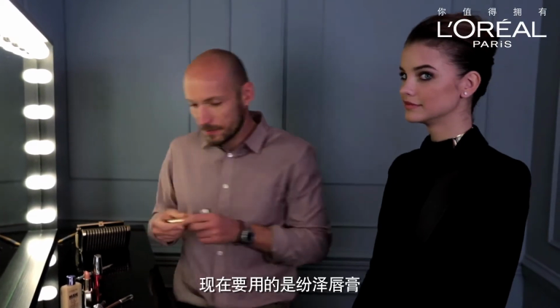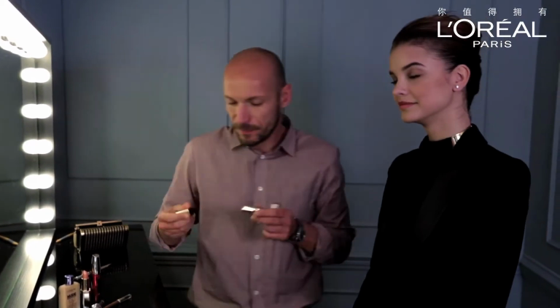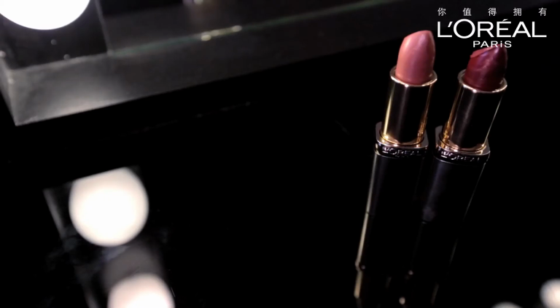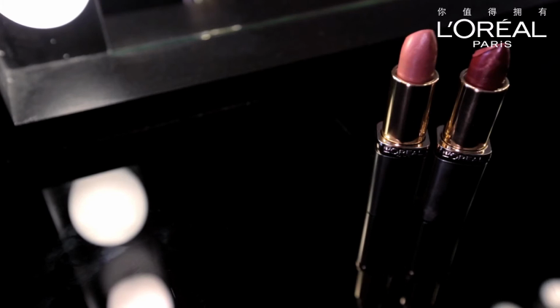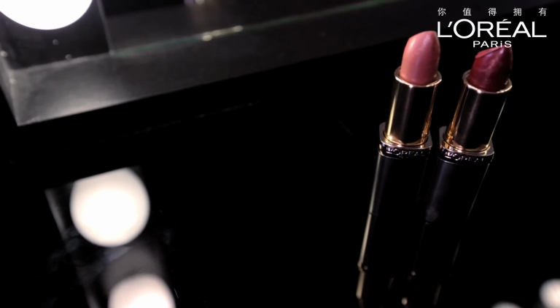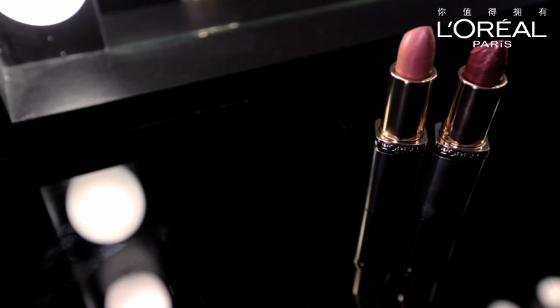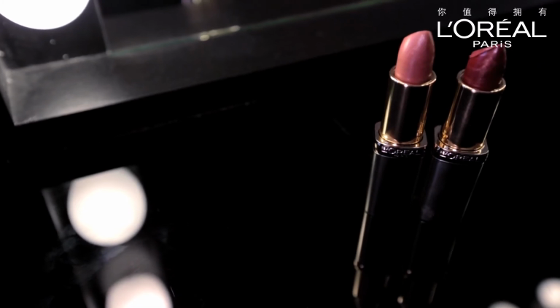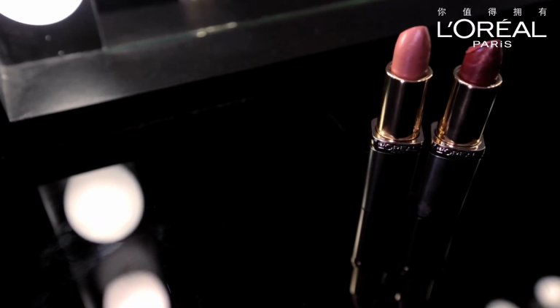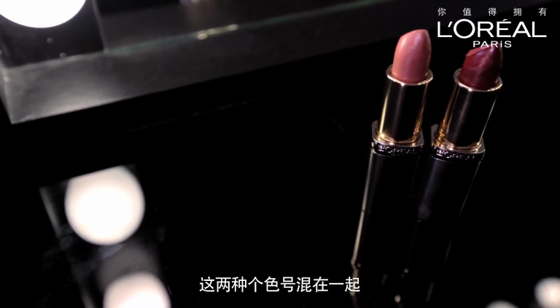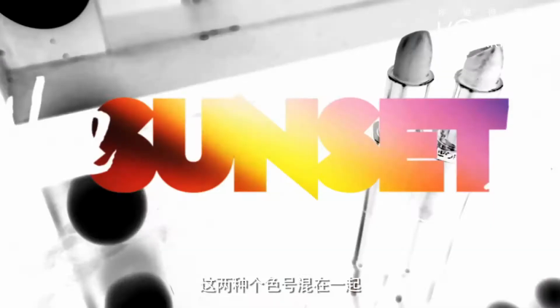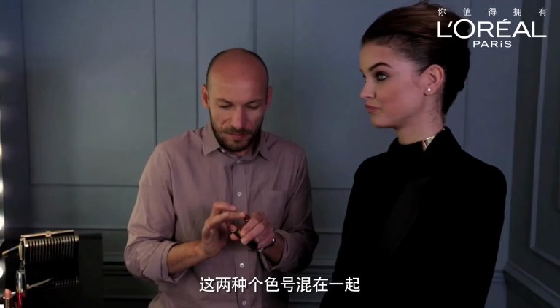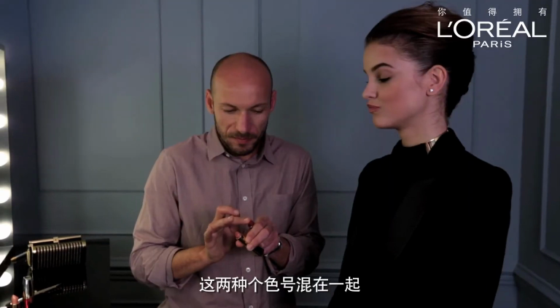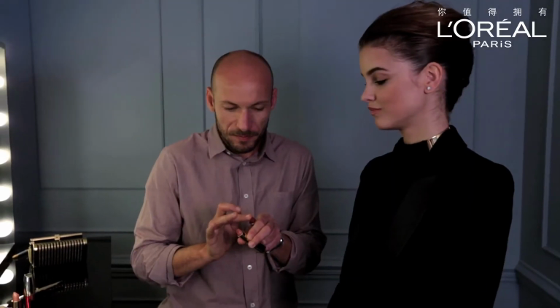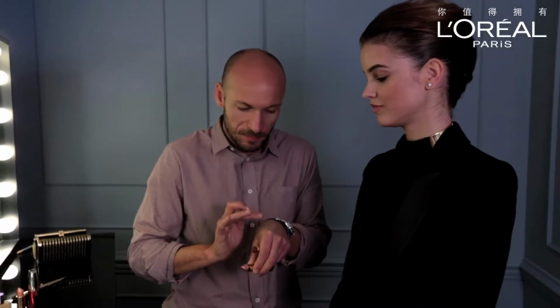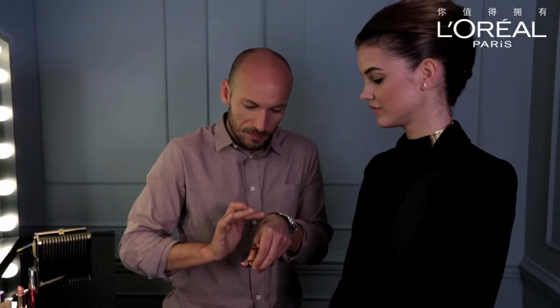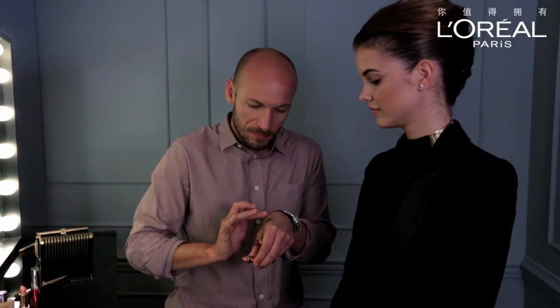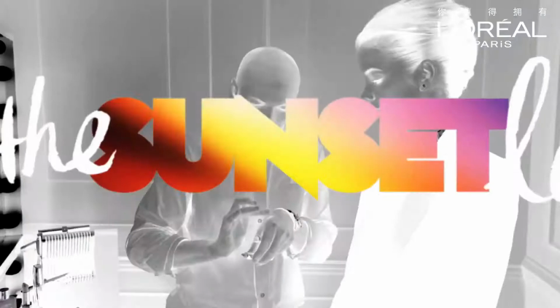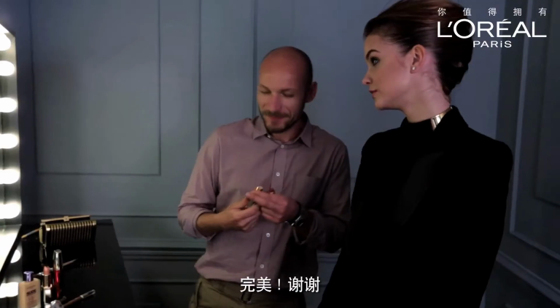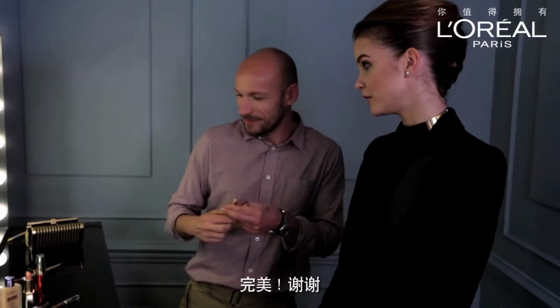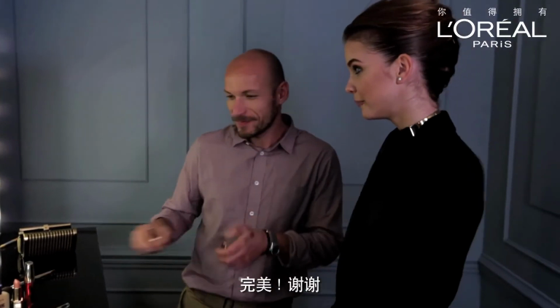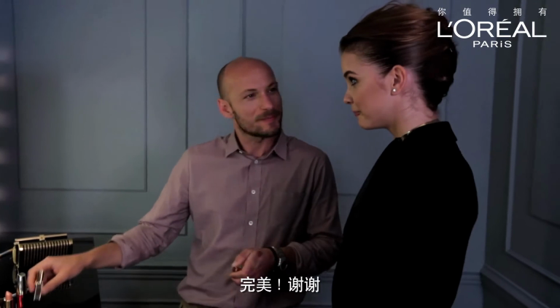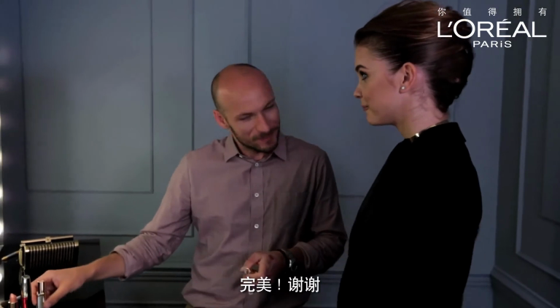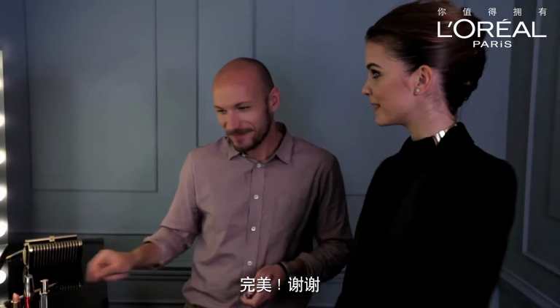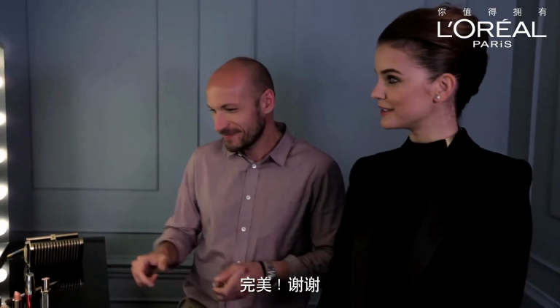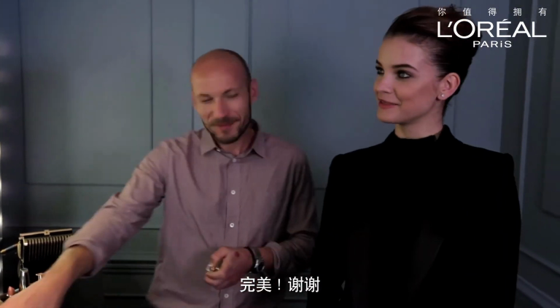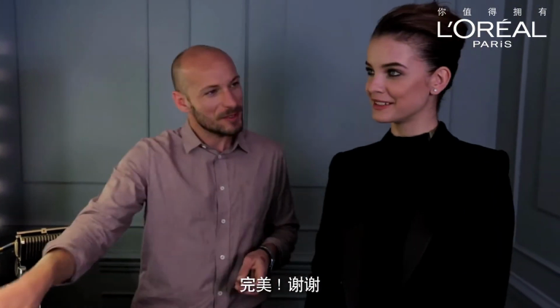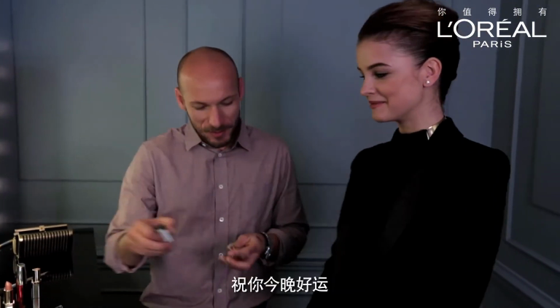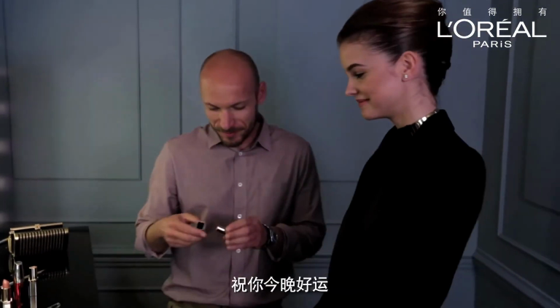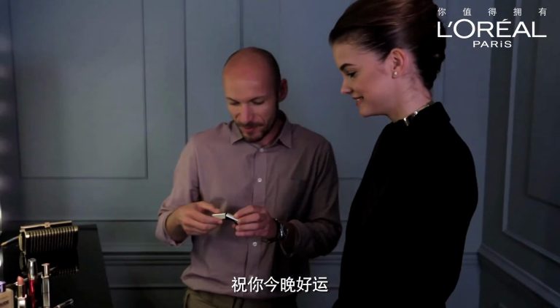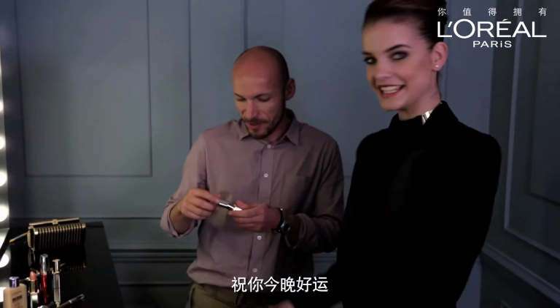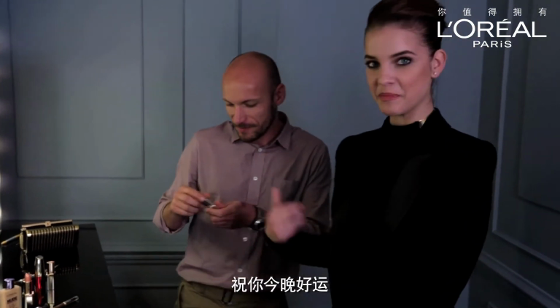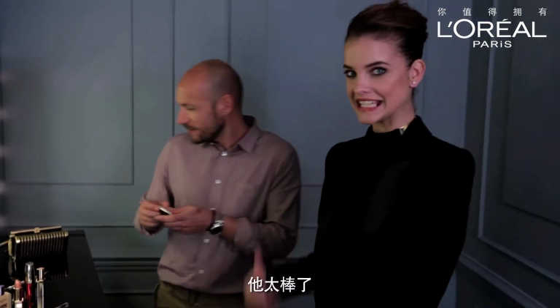I'm going to mix both of them. Perfect. Thanks a lot, good luck. Thanks.